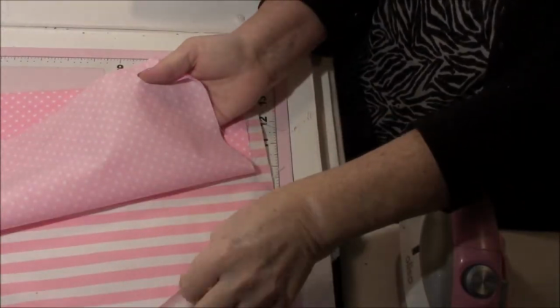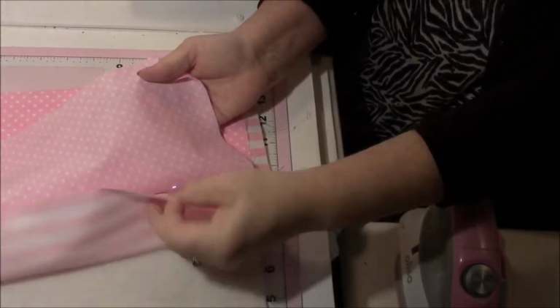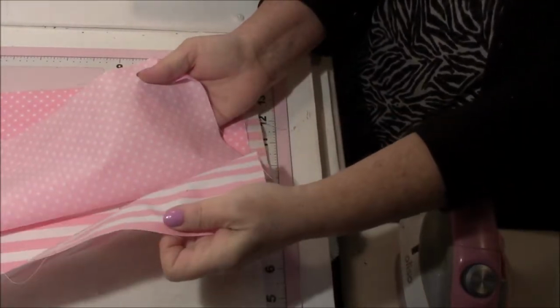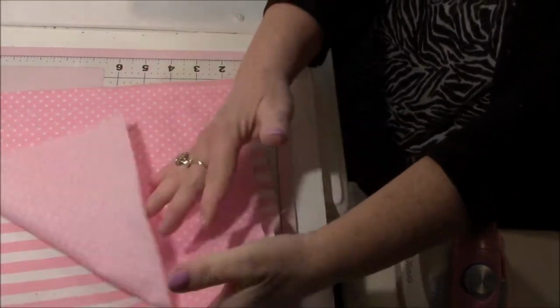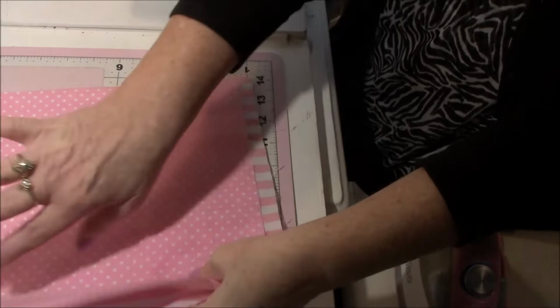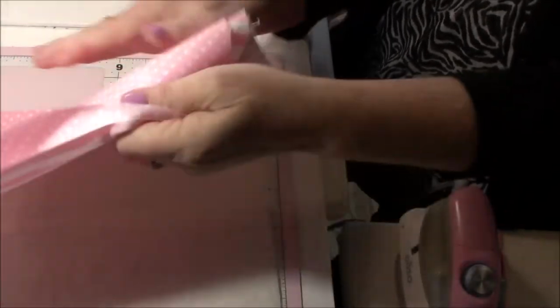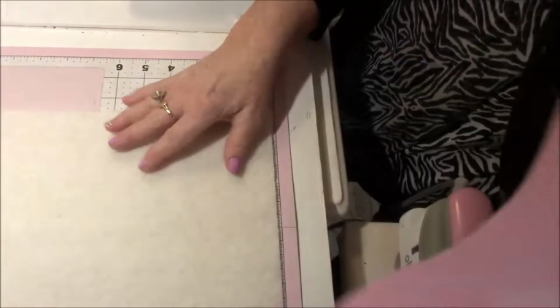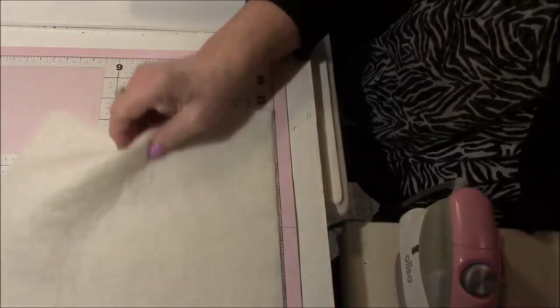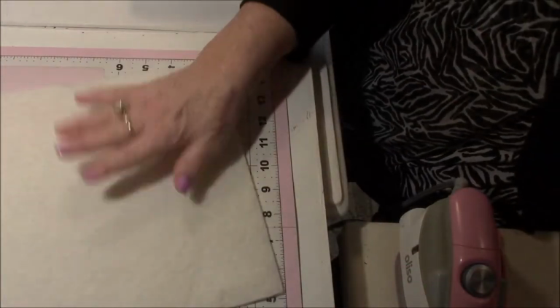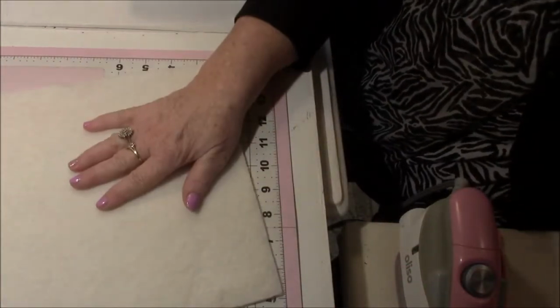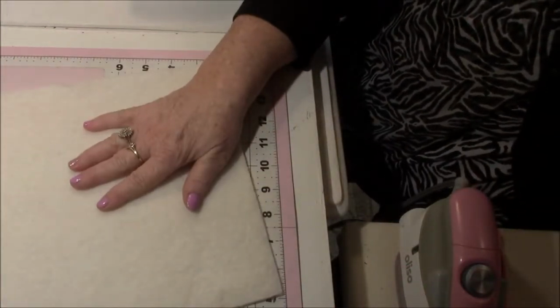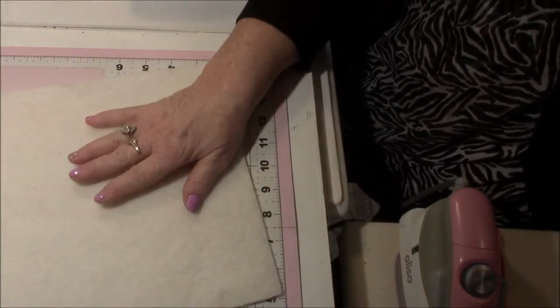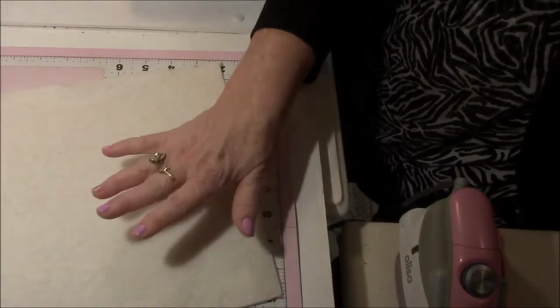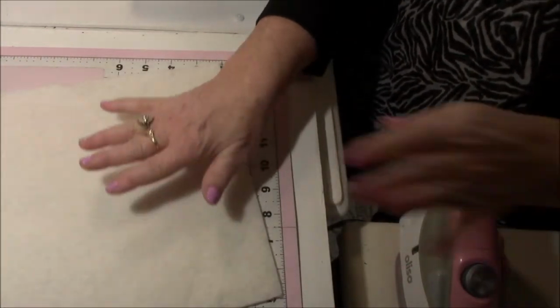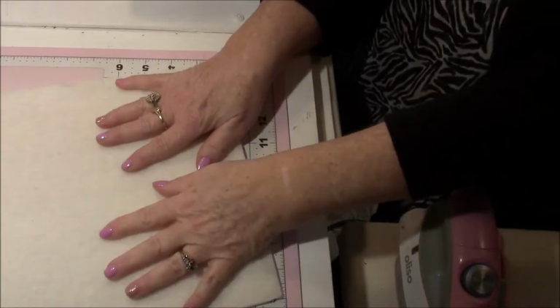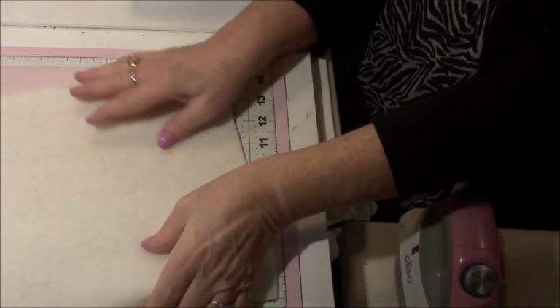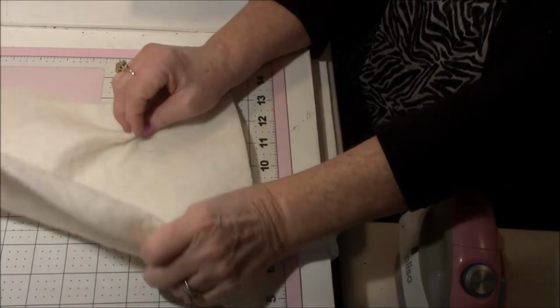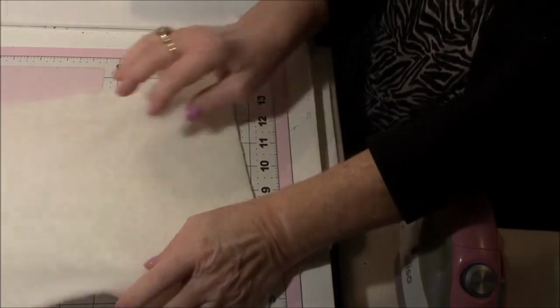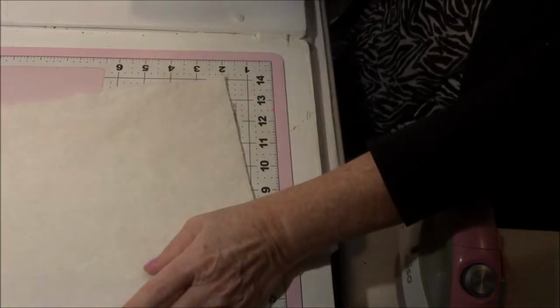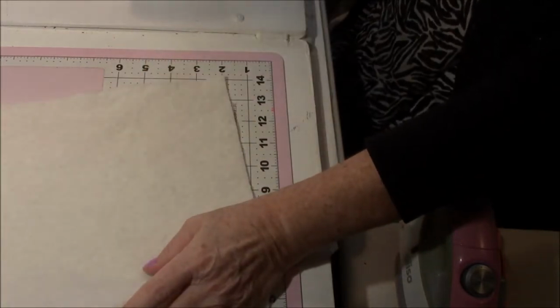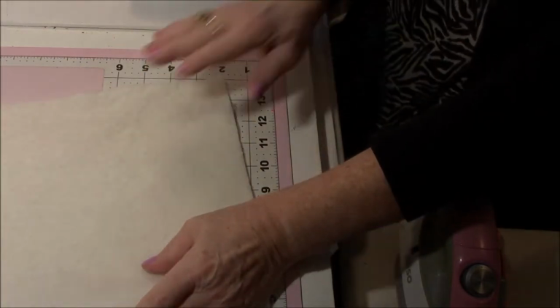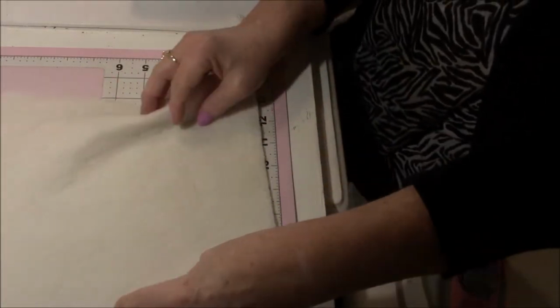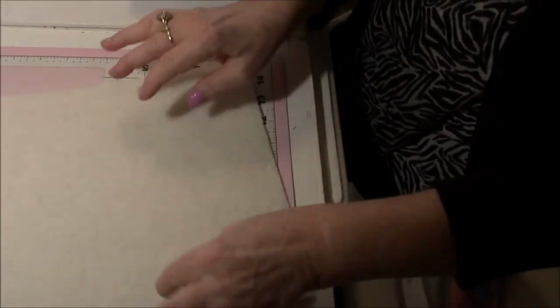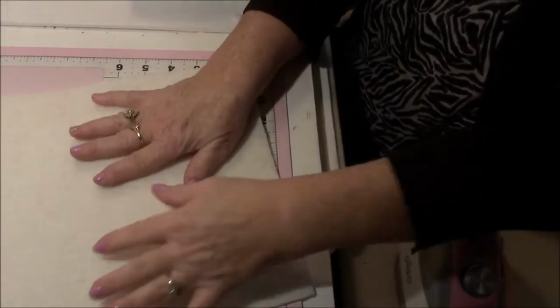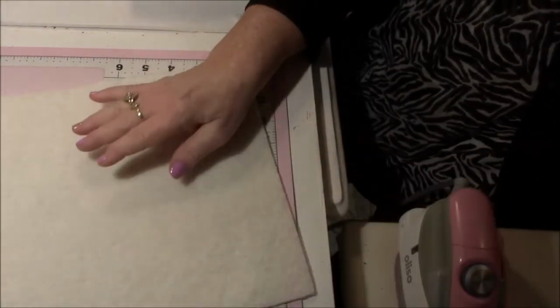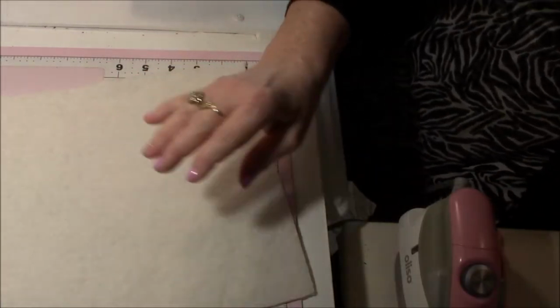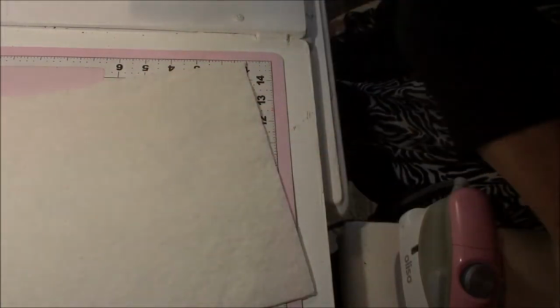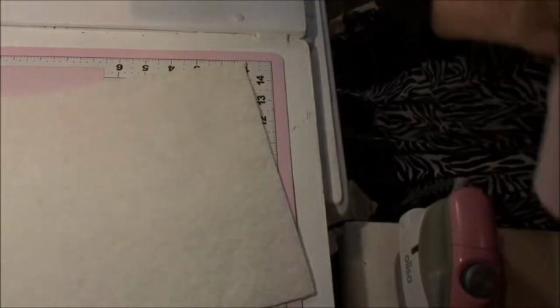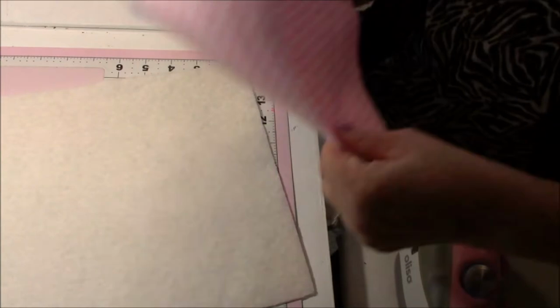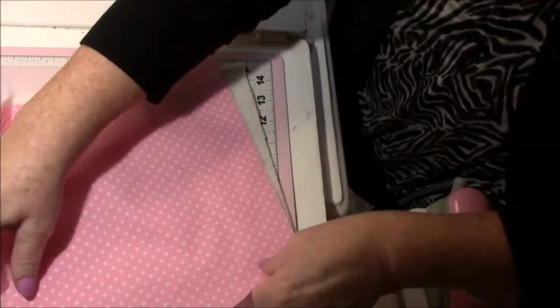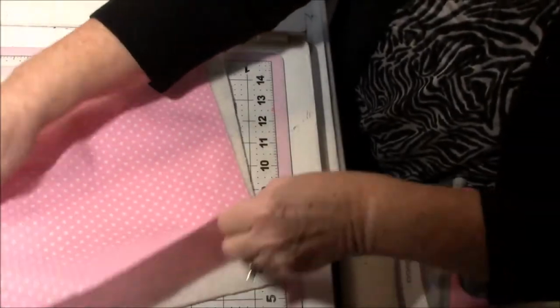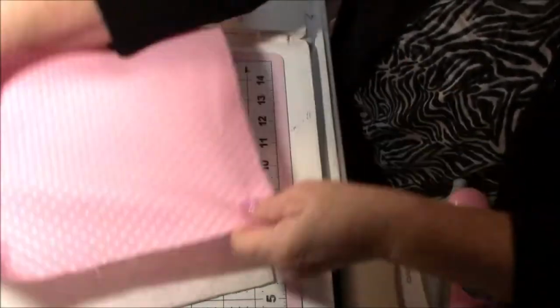I've started with 10-inch by 10-inch pieces of fabric — one for the inside, one for the outside — and two 10-inch pieces of batting that go on each piece of fabric.